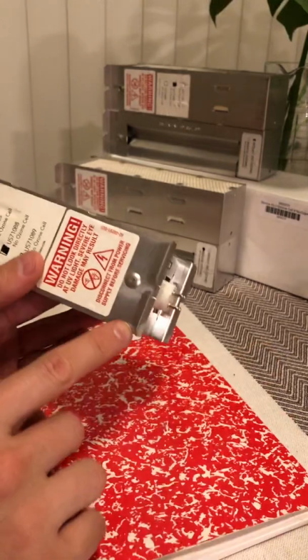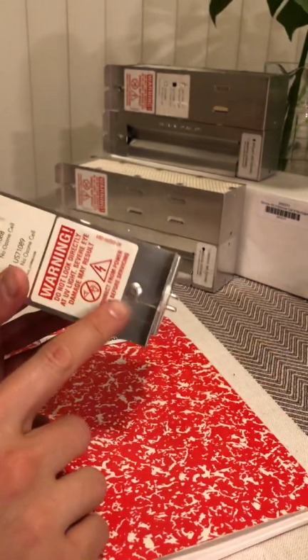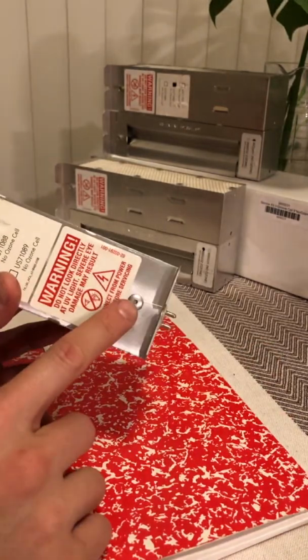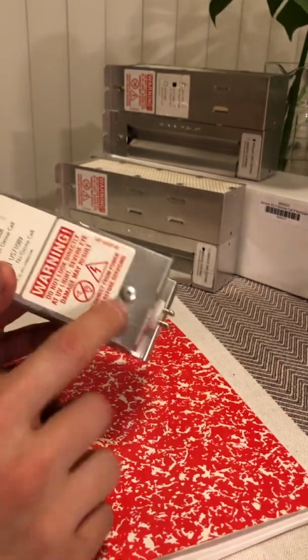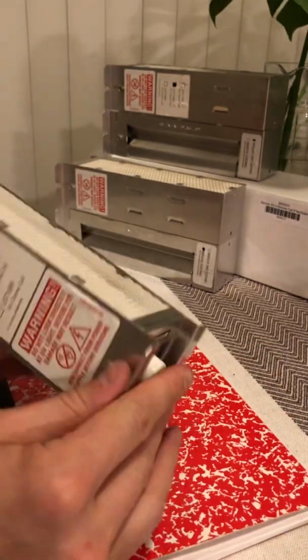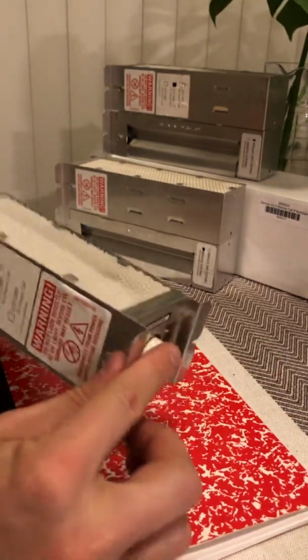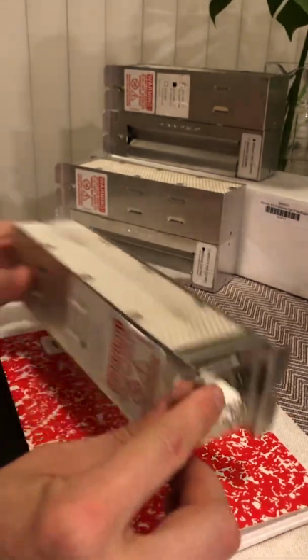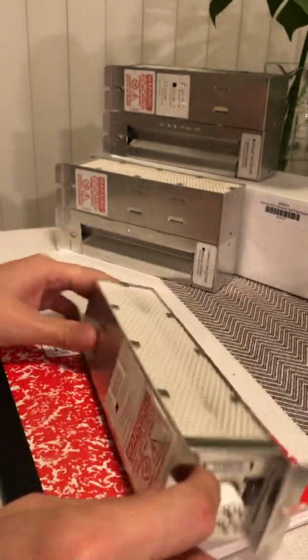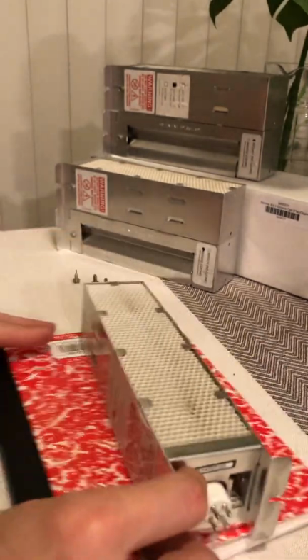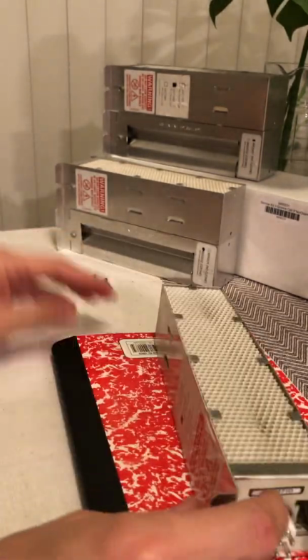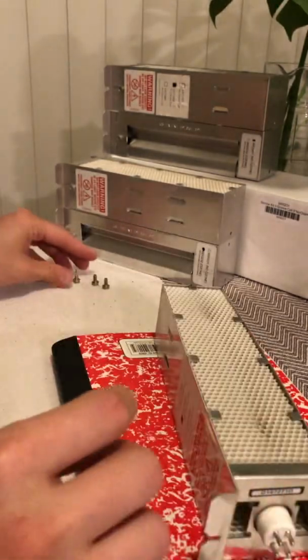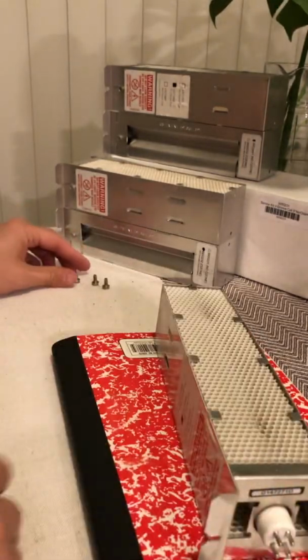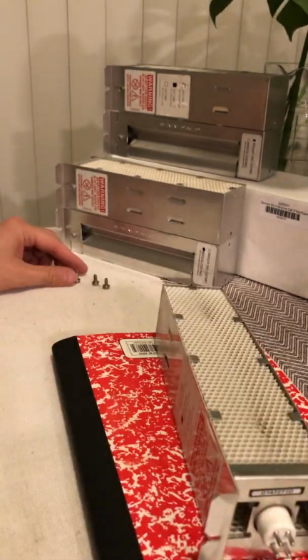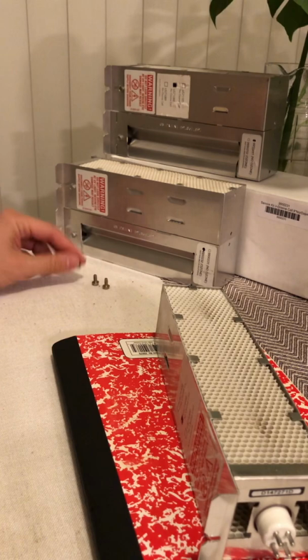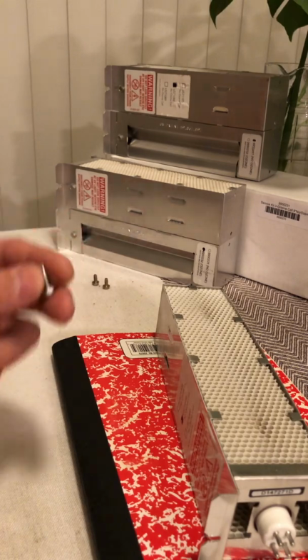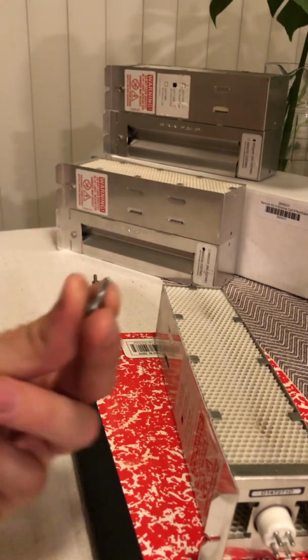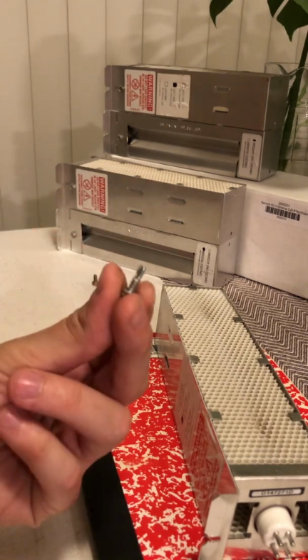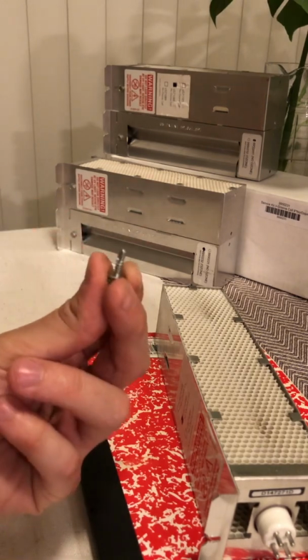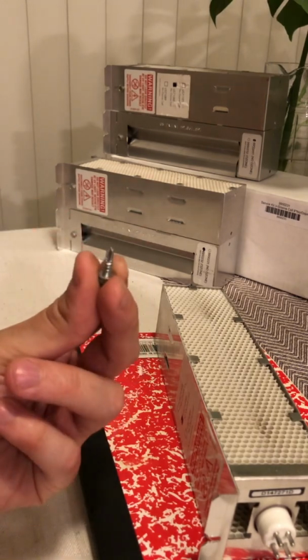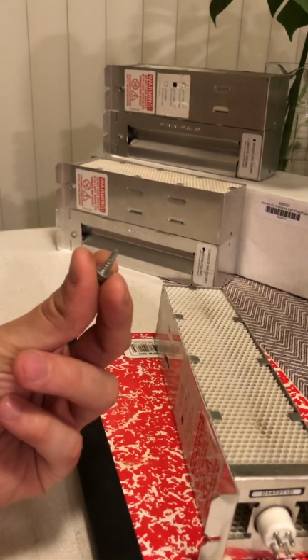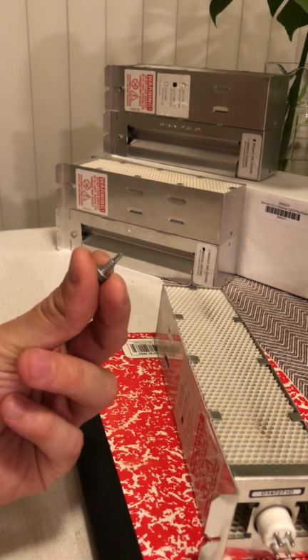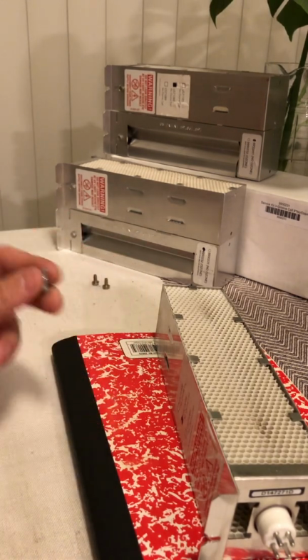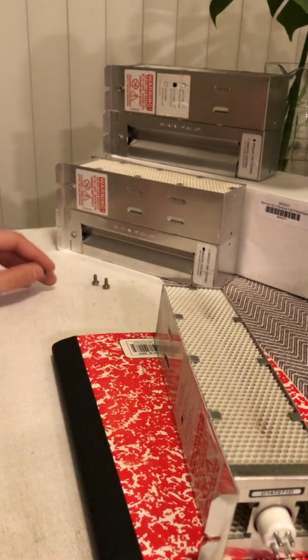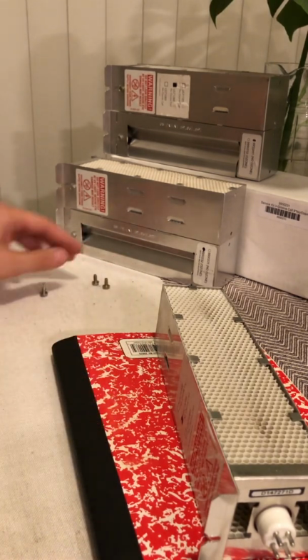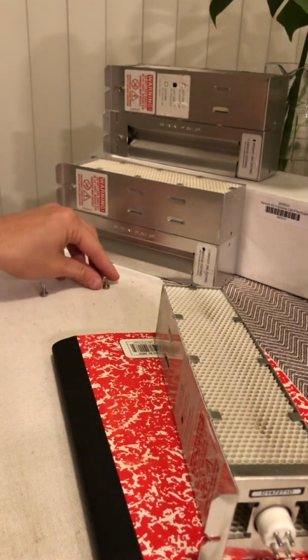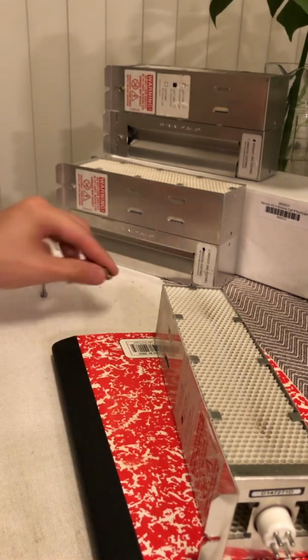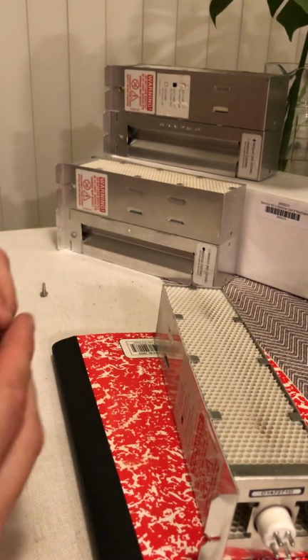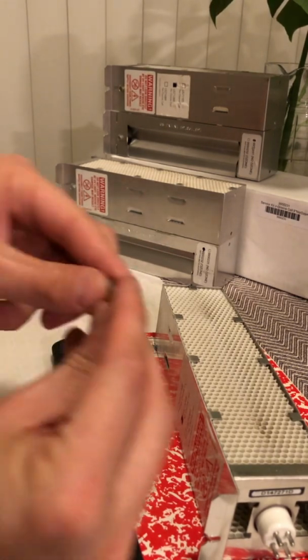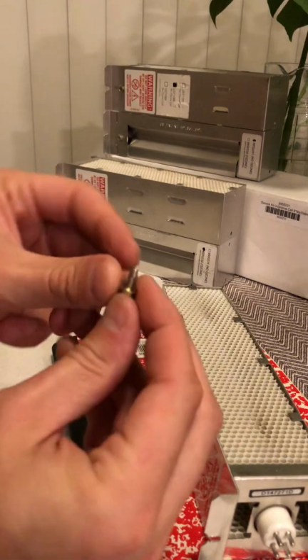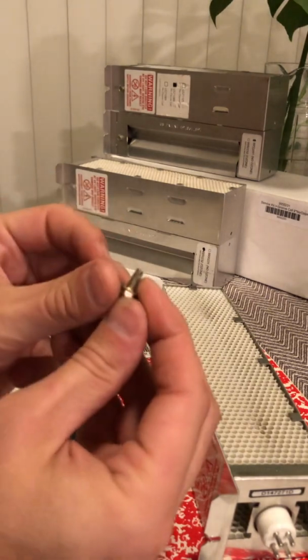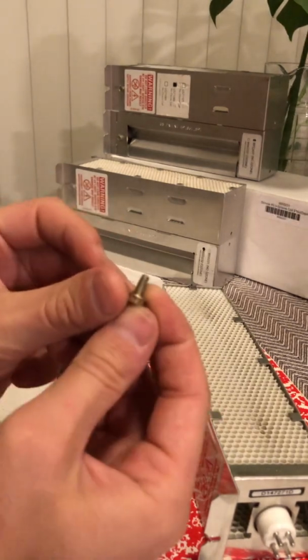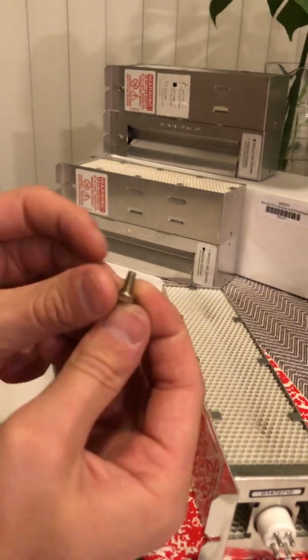They're held together by rivets. So what you do — you're going to need three screws. You're going to need a self-tapping screw, just like this, and two fine-threaded screws like this, quarter-inch.